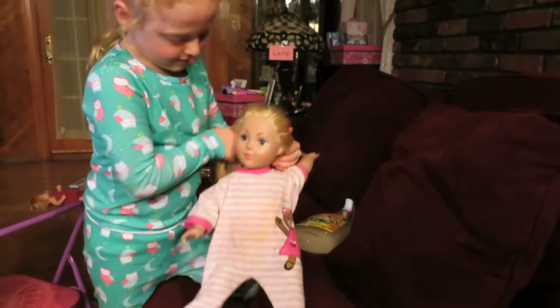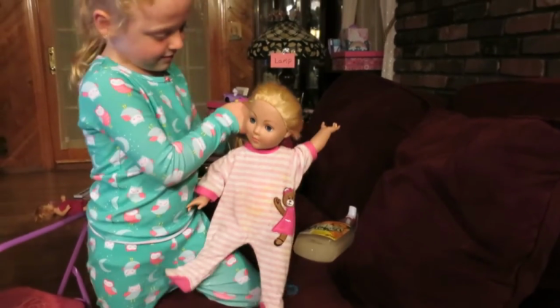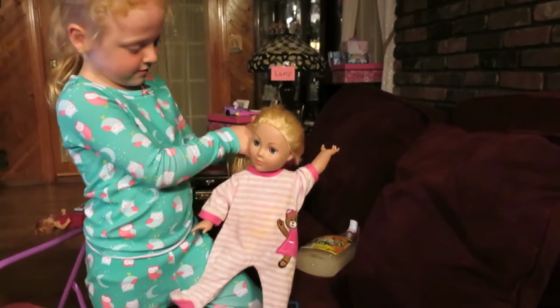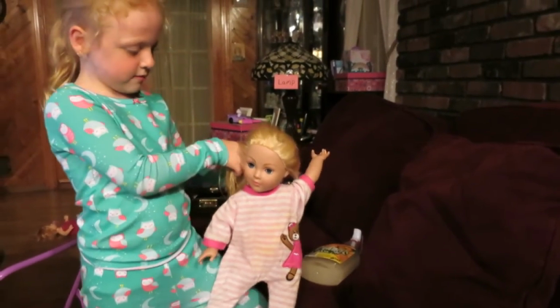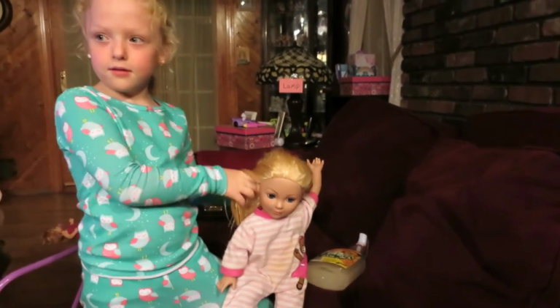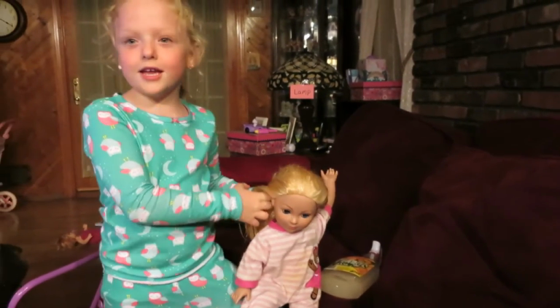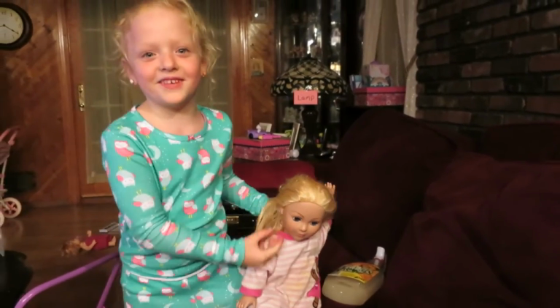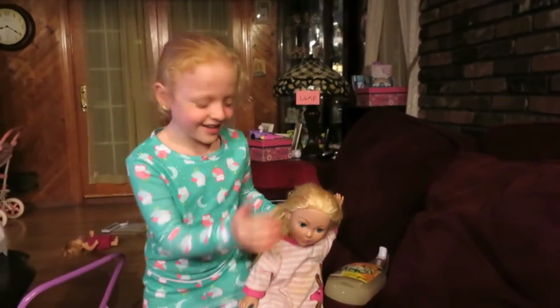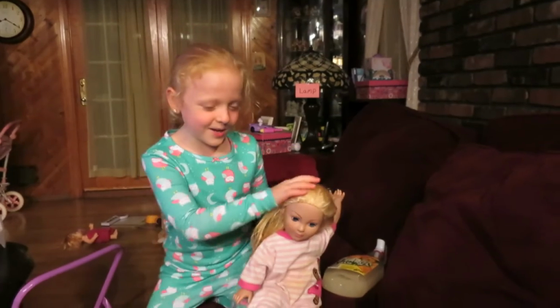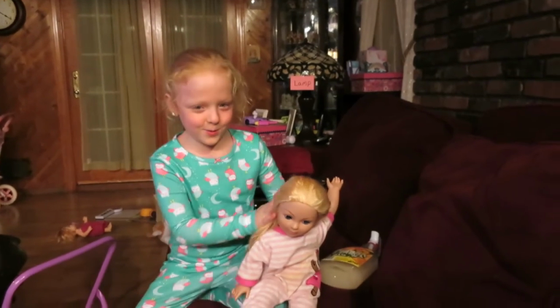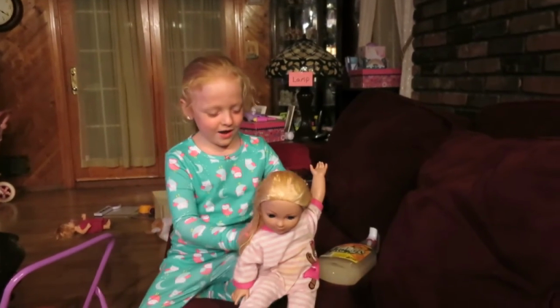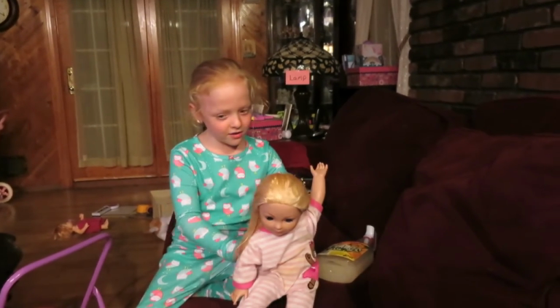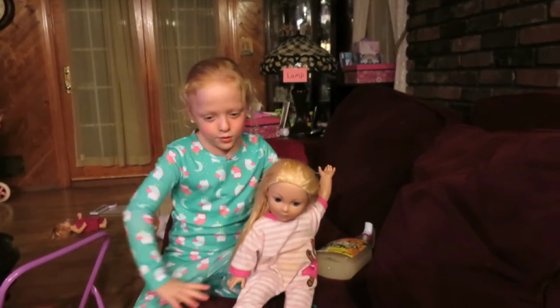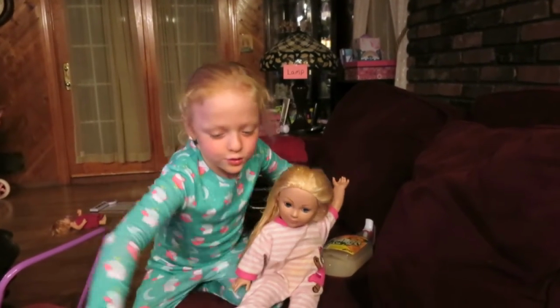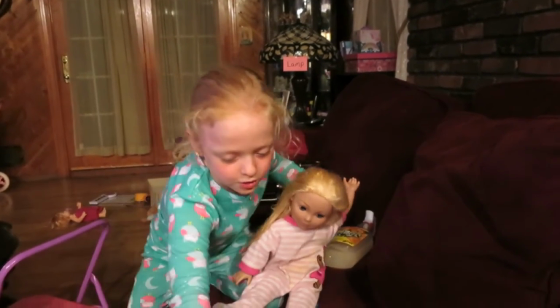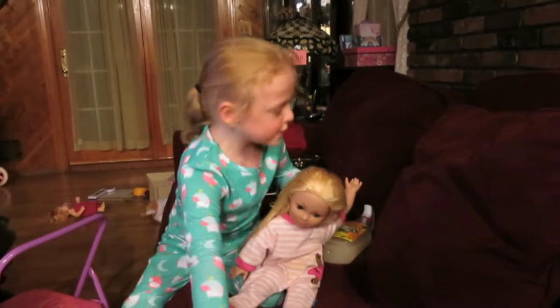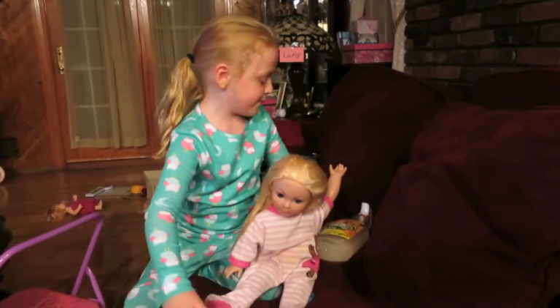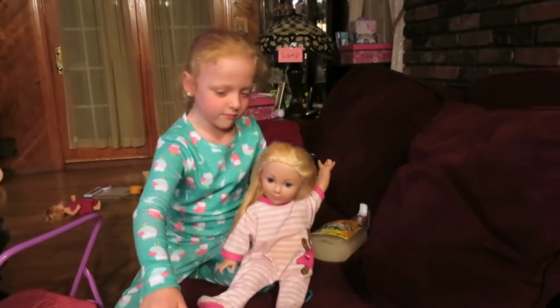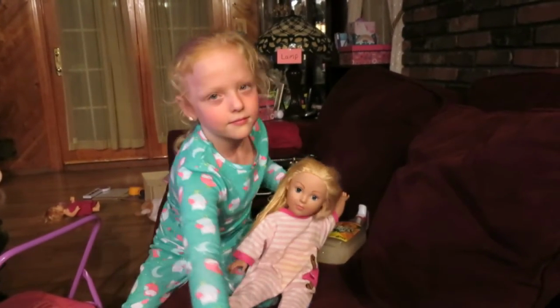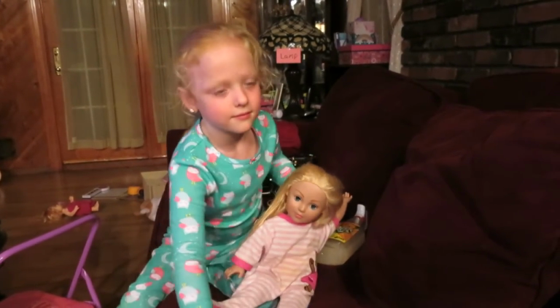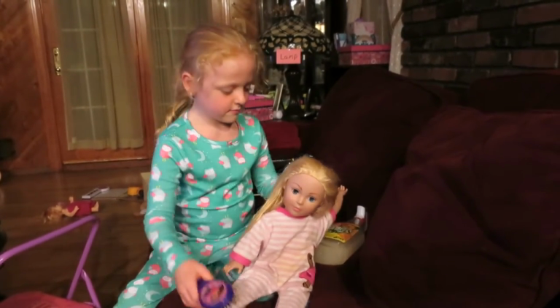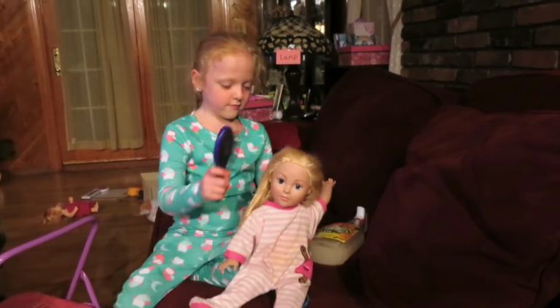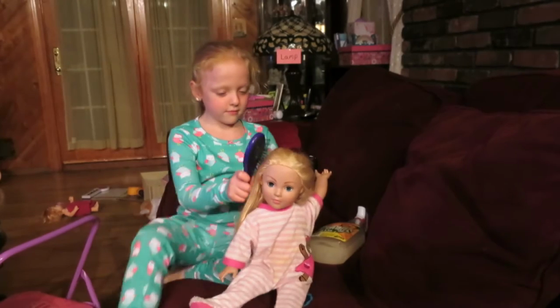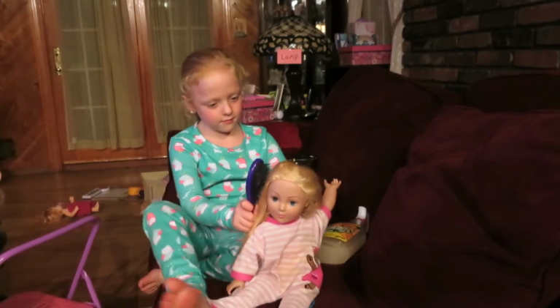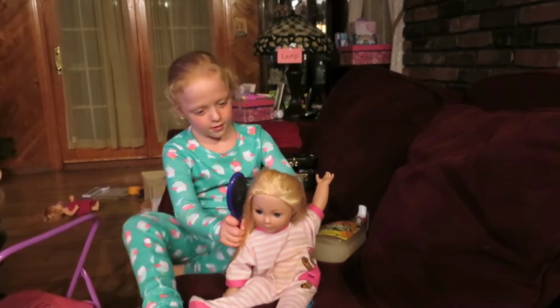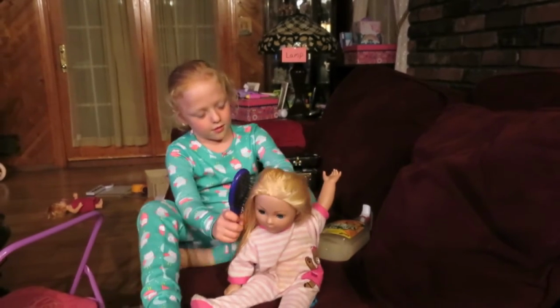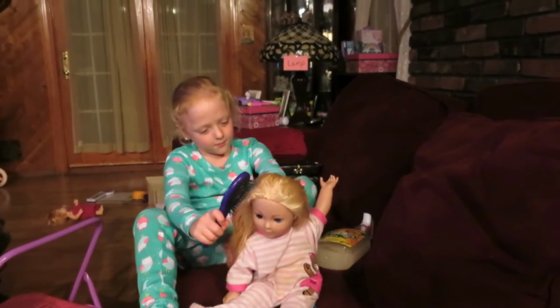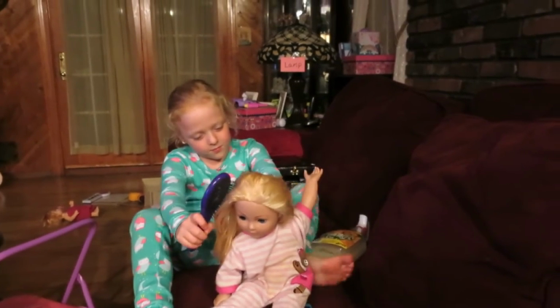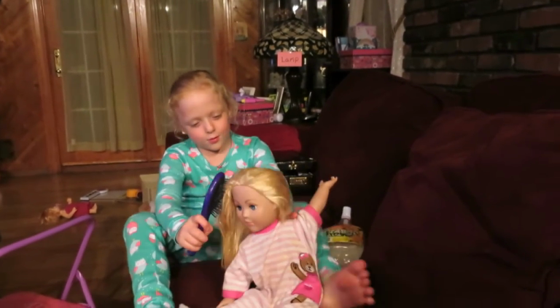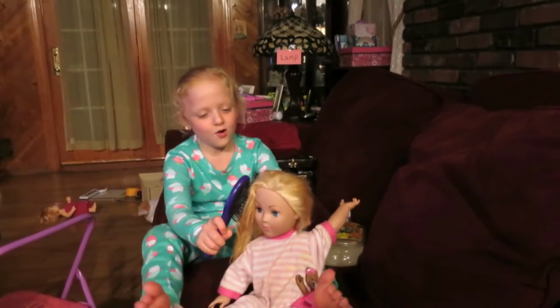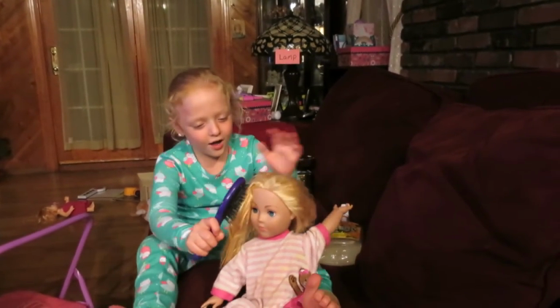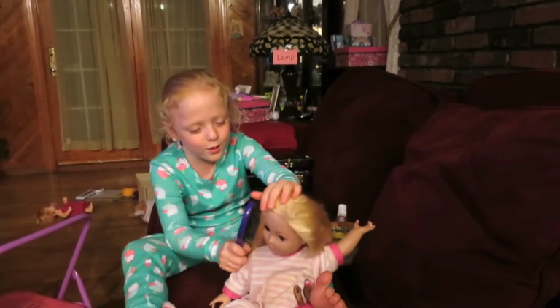Who gave you that dolly? Aunt Debbie. Aunt Debbie's in heaven. She must be sleeping. Nice doll.